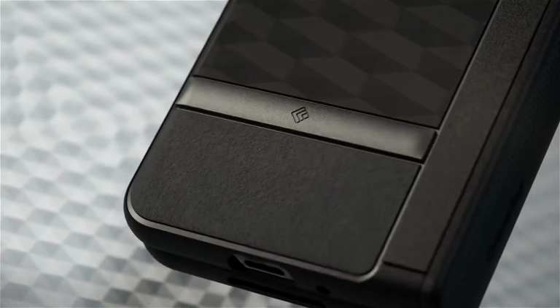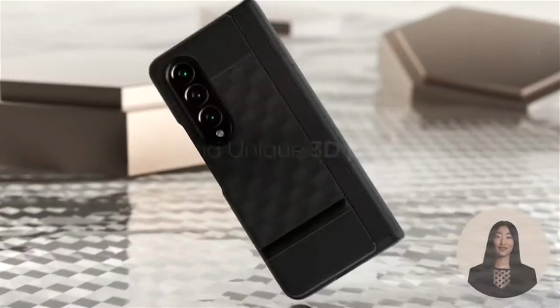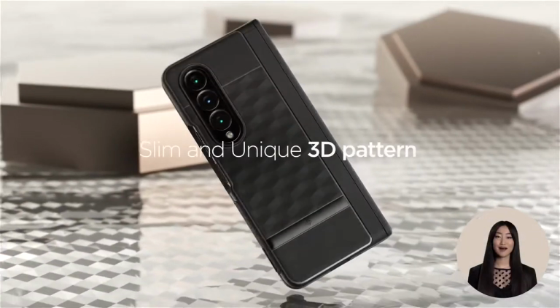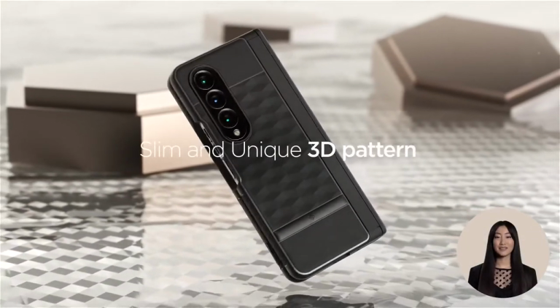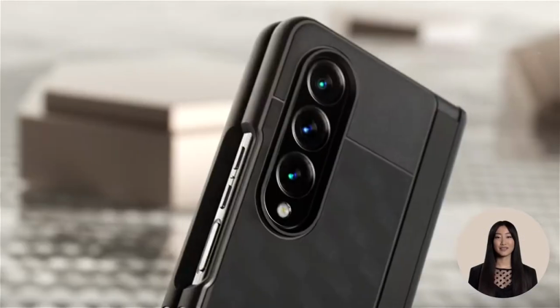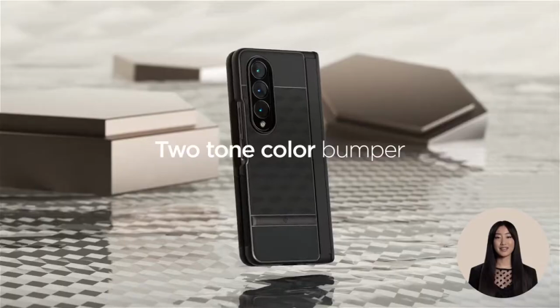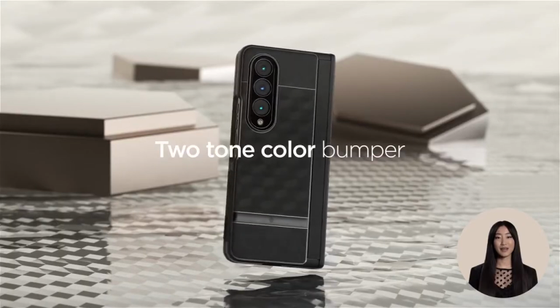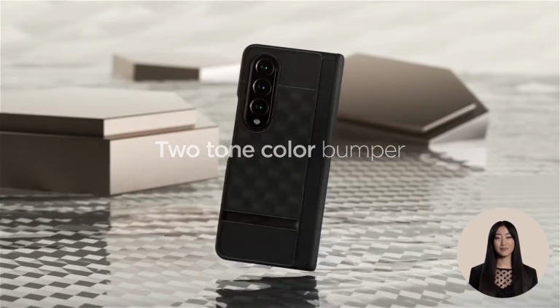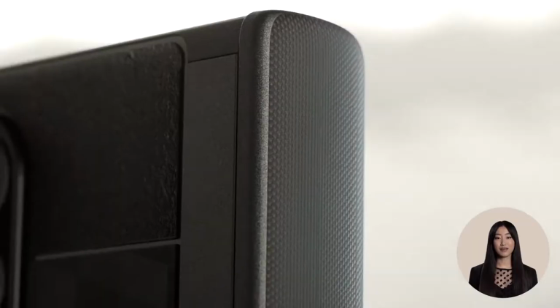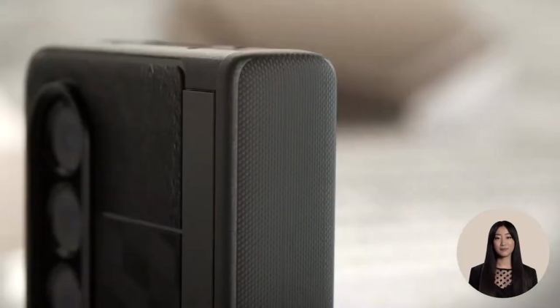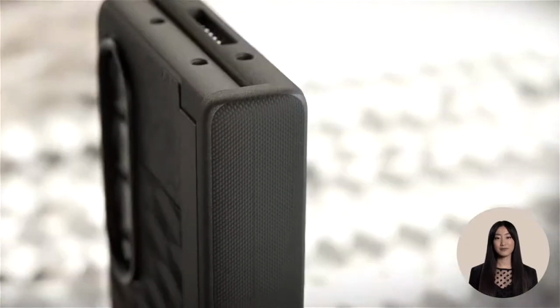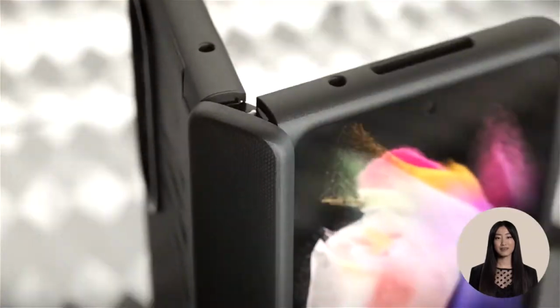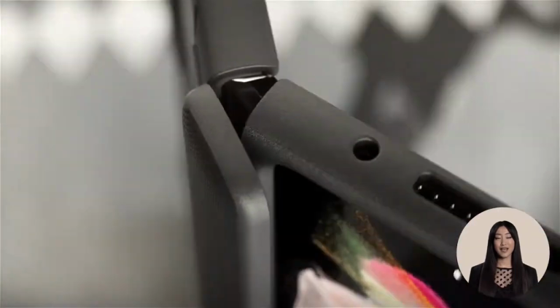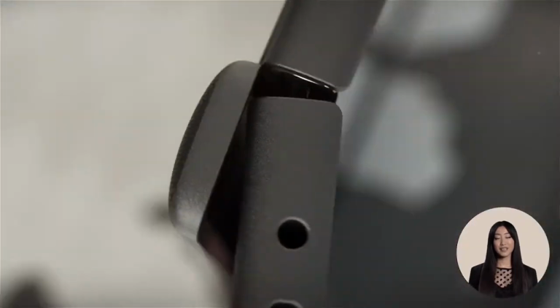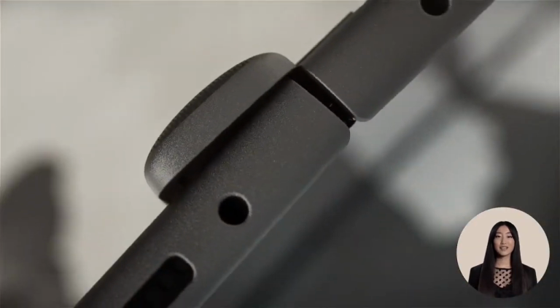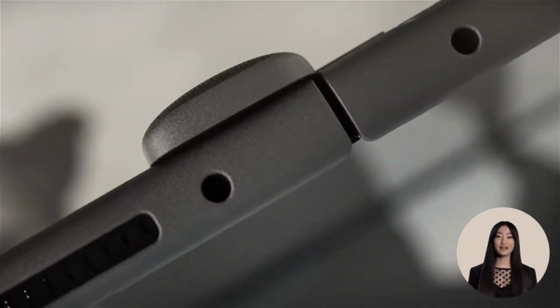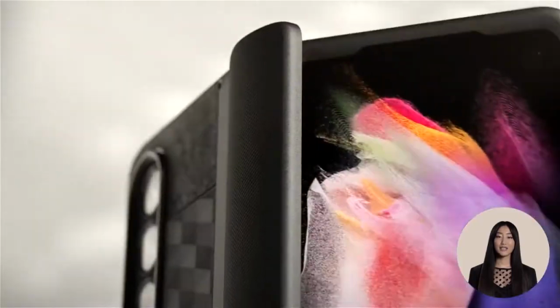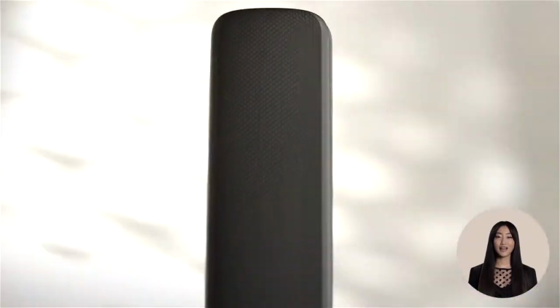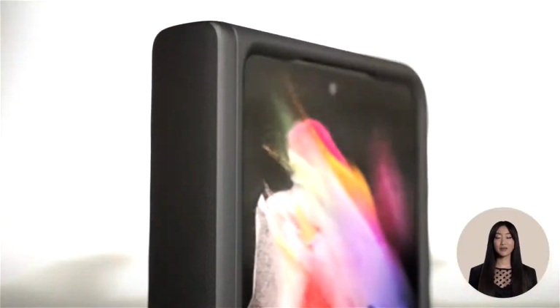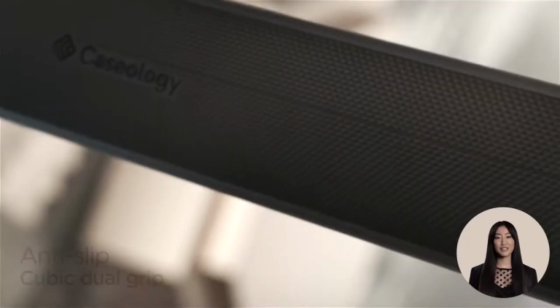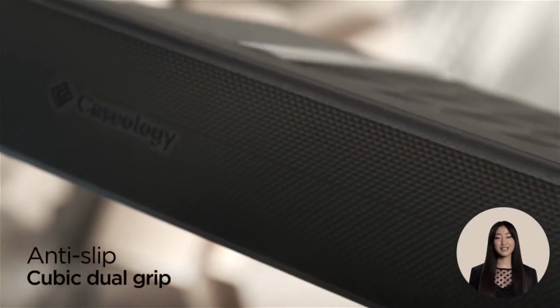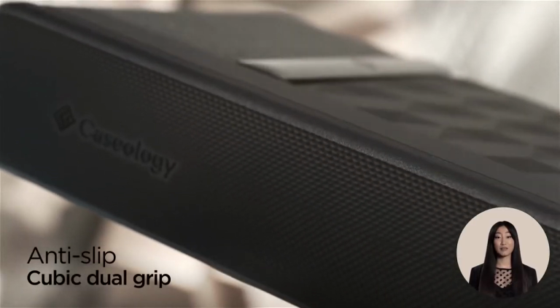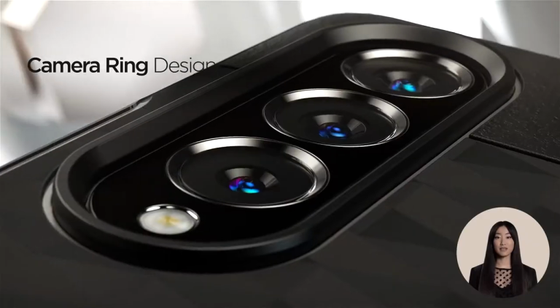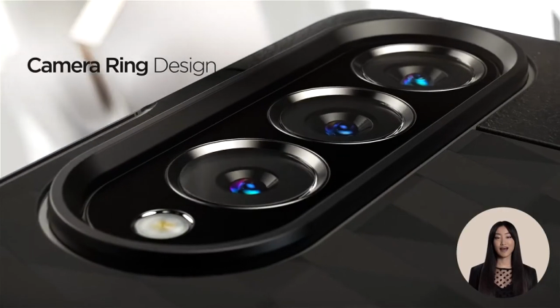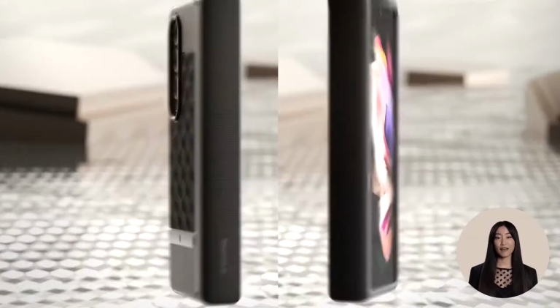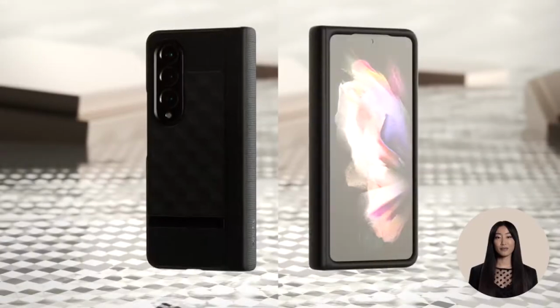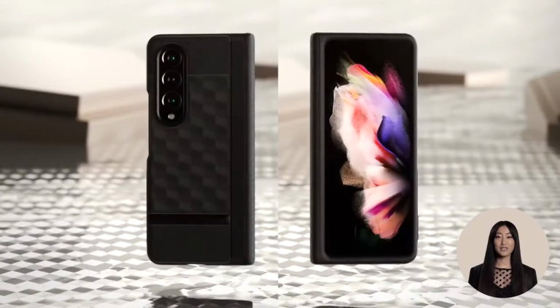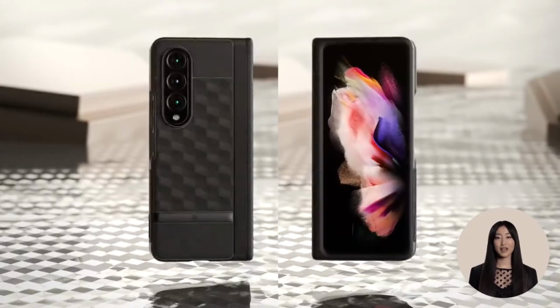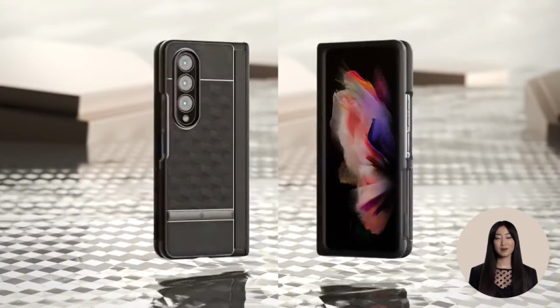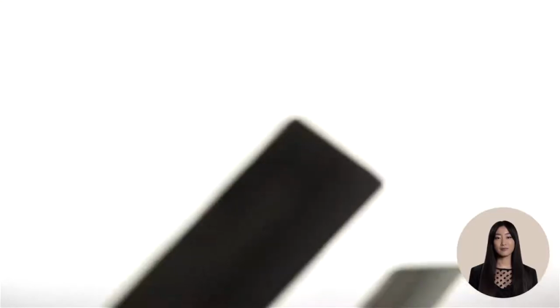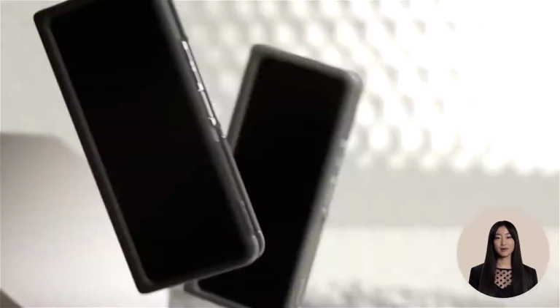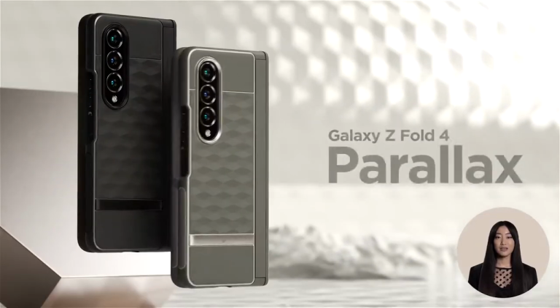TPU and polycarbonate for dual protection, designed to keep your Galaxy Fold 4 scratch-free. Certified with military-grade protection and wireless charging compatible.